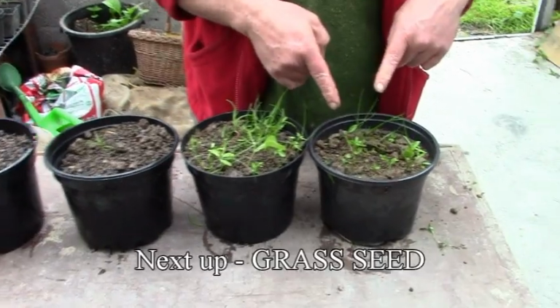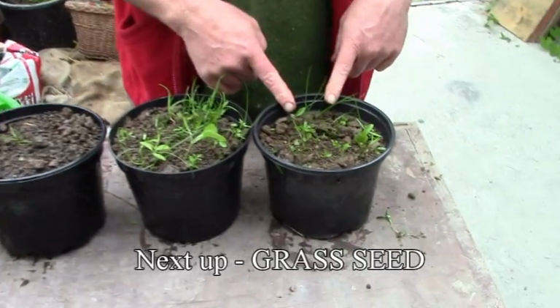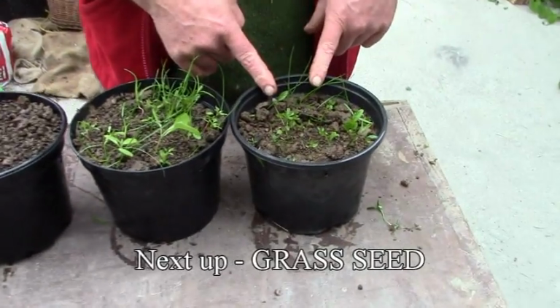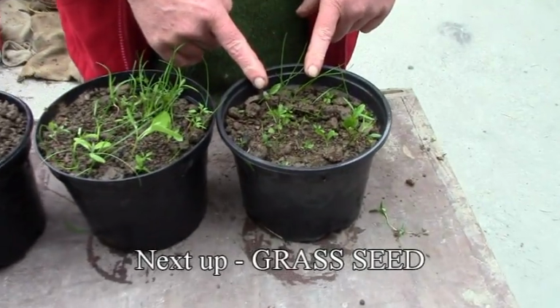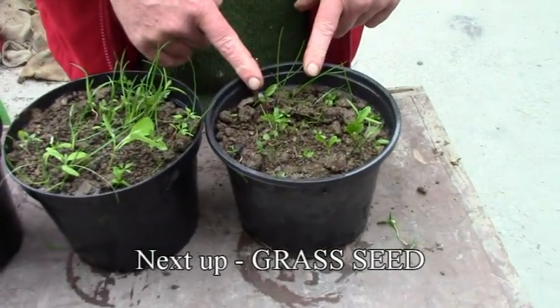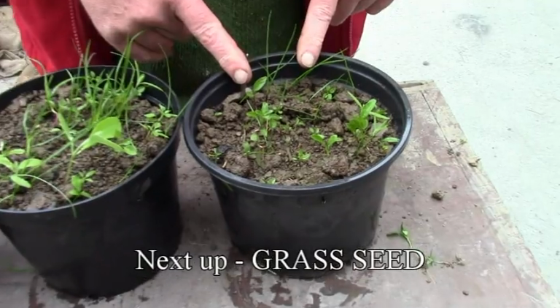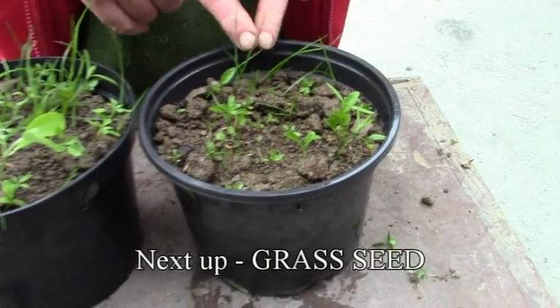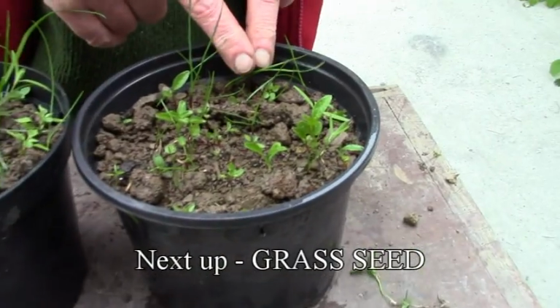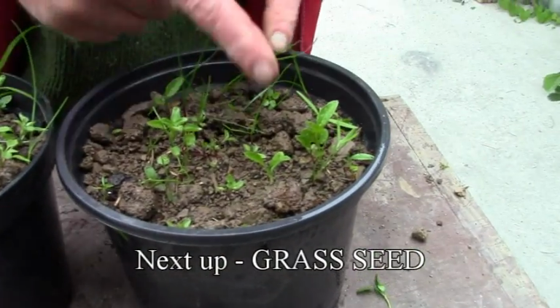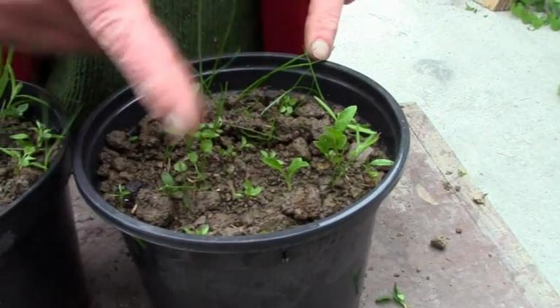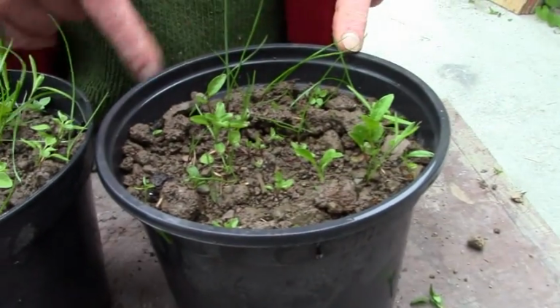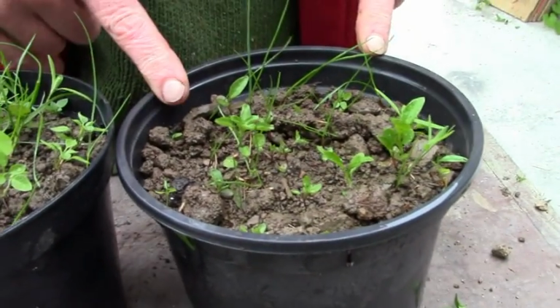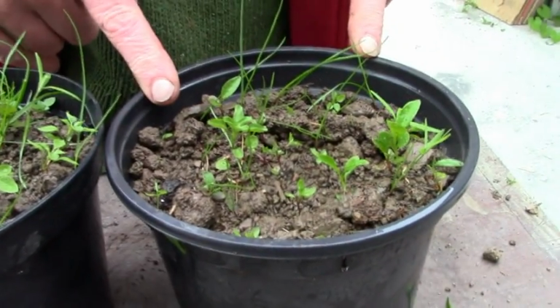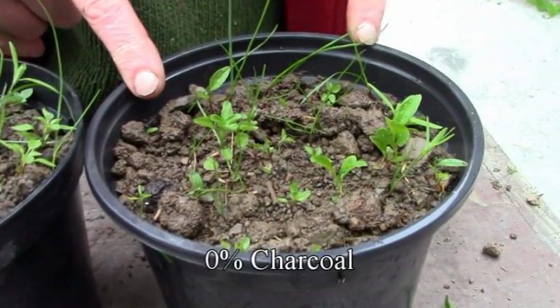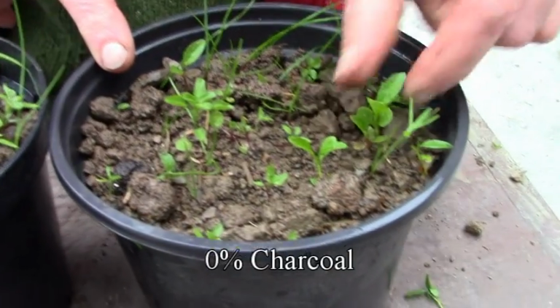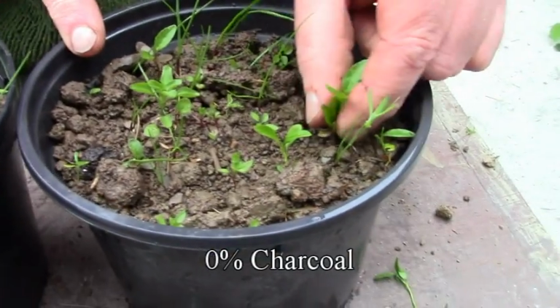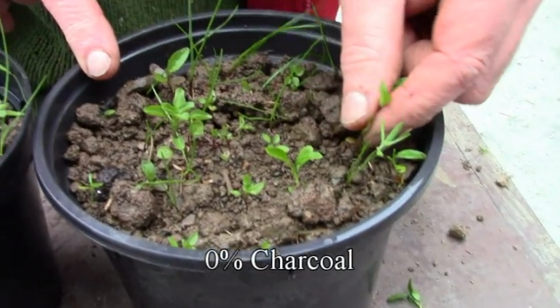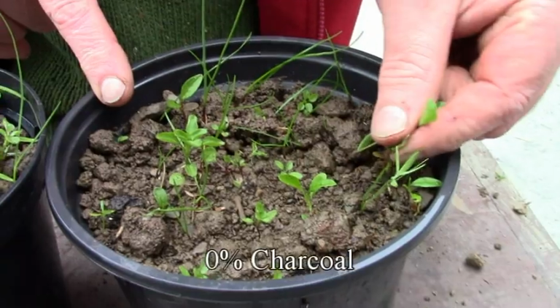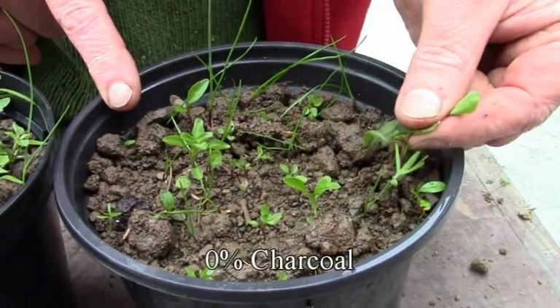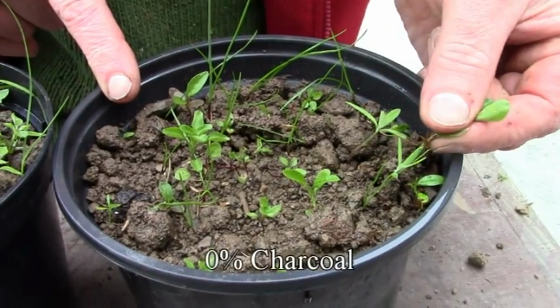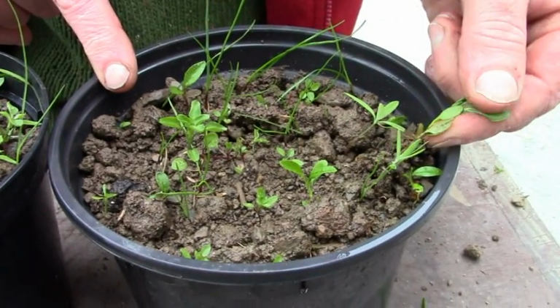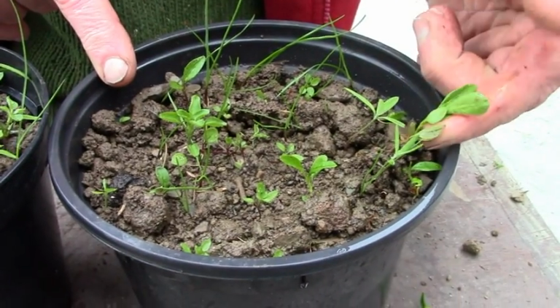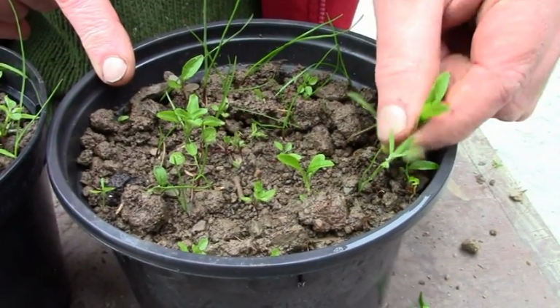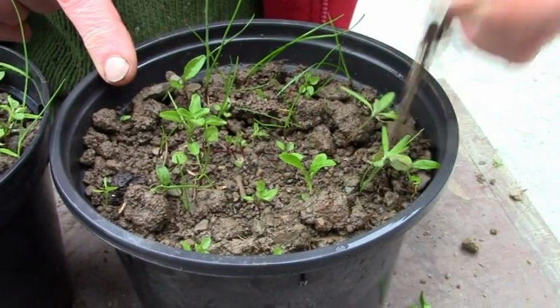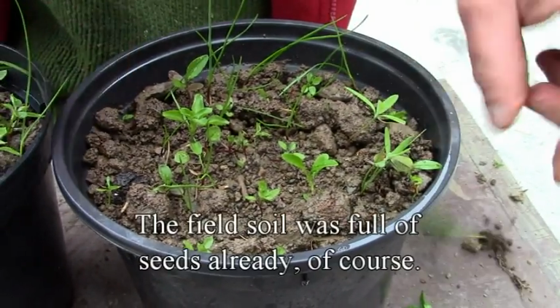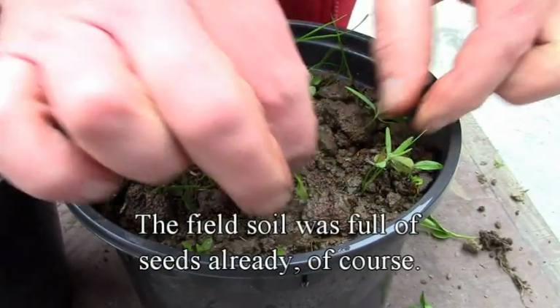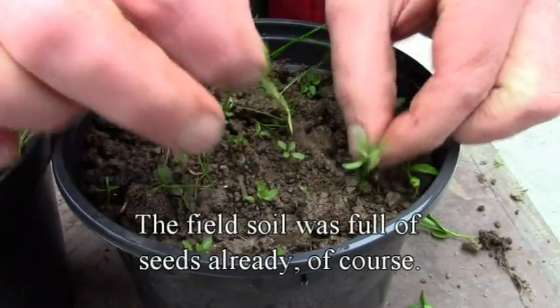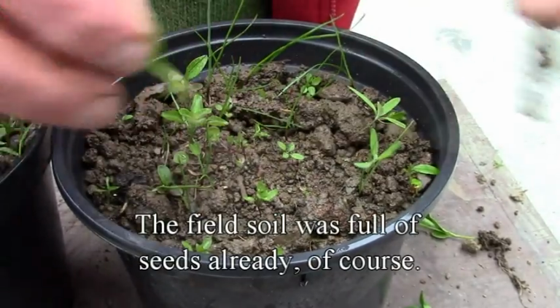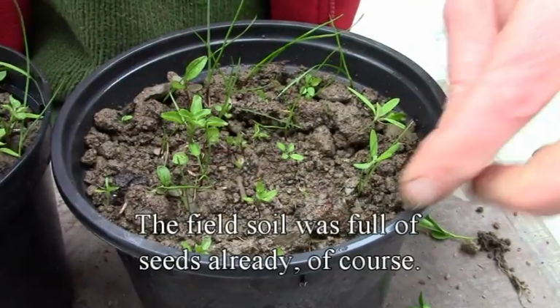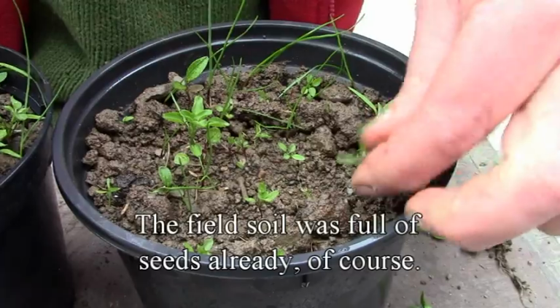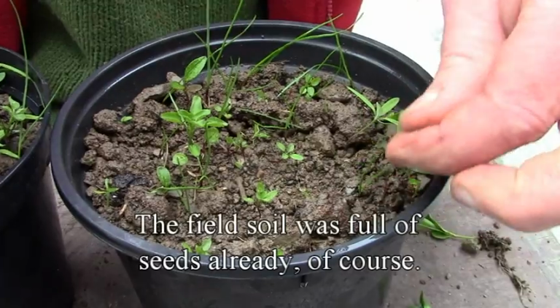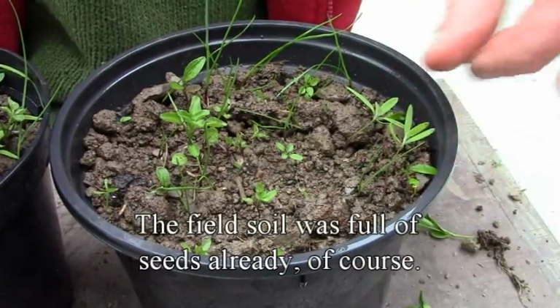Grass seed in the soil straight from the field. Lots of other weeds came up as well. 0% charcoal — just soil from the field.